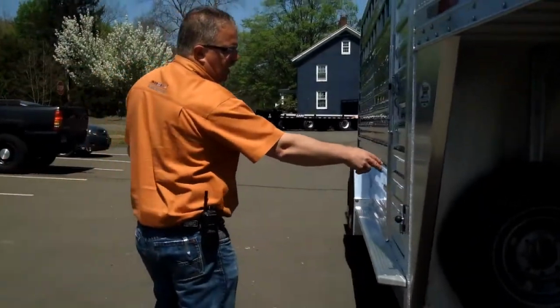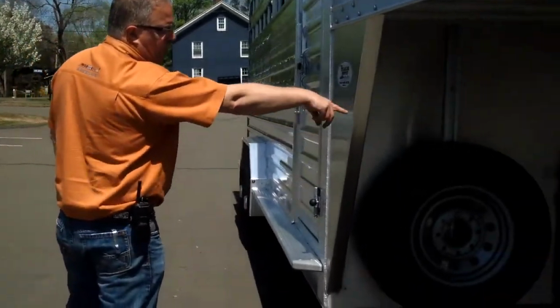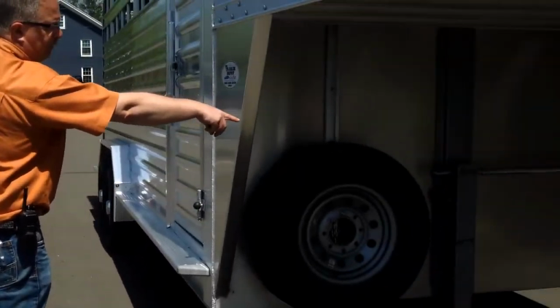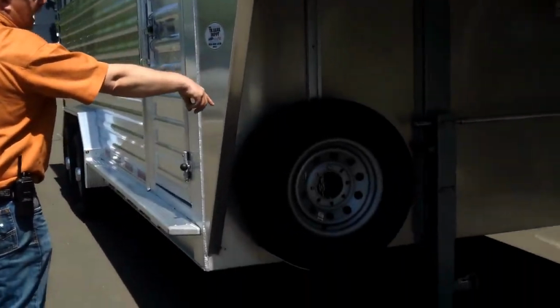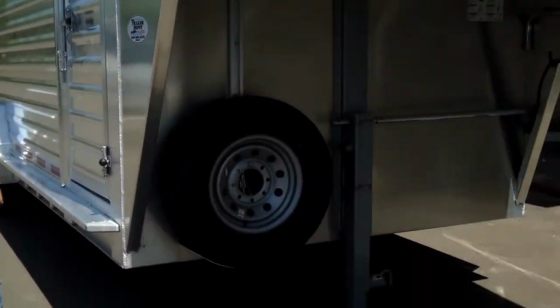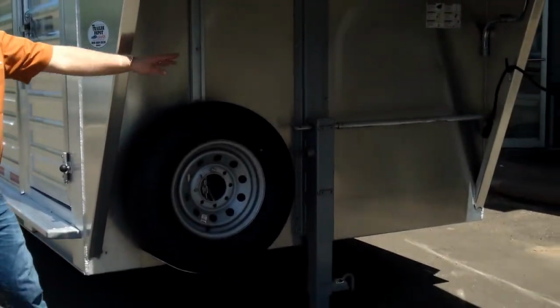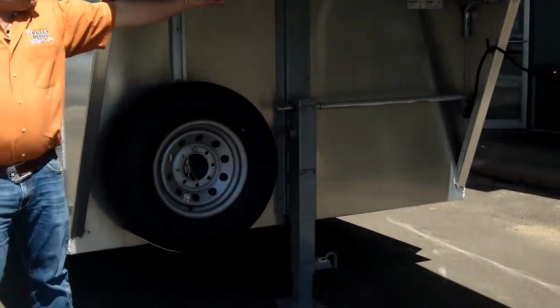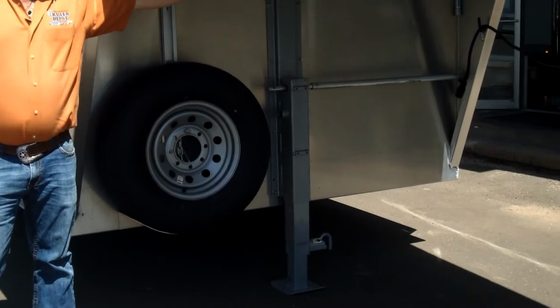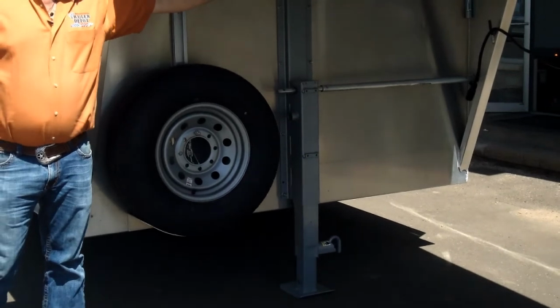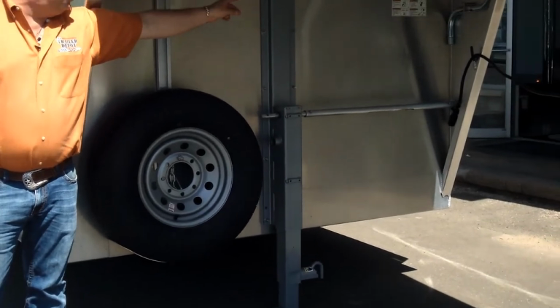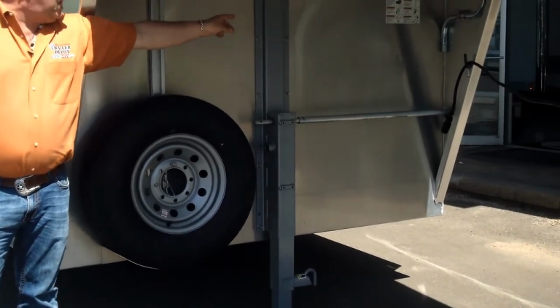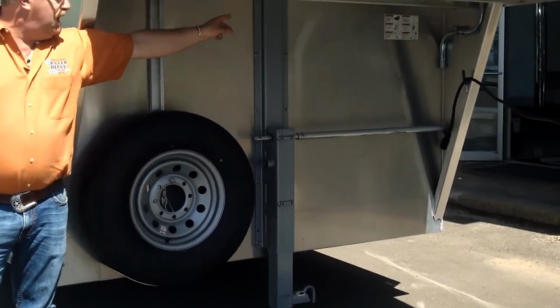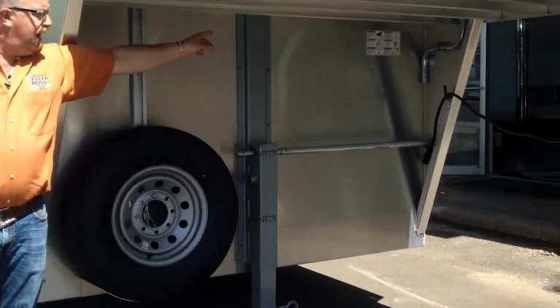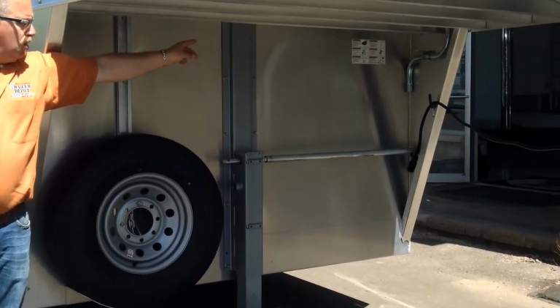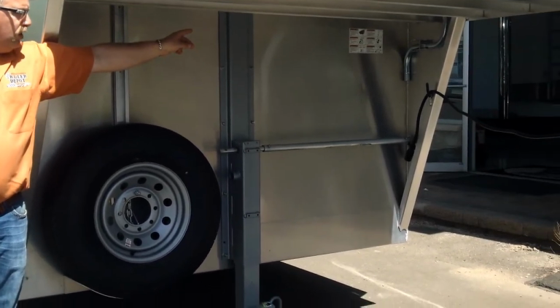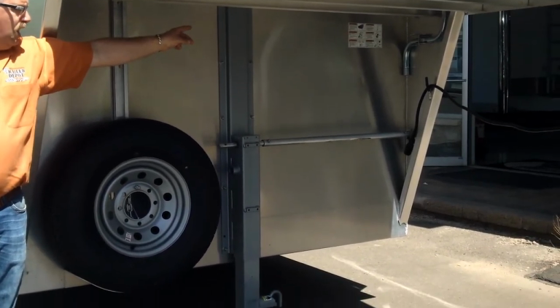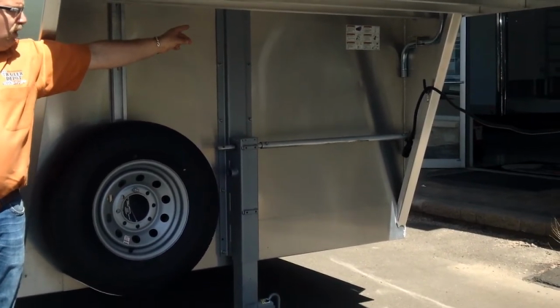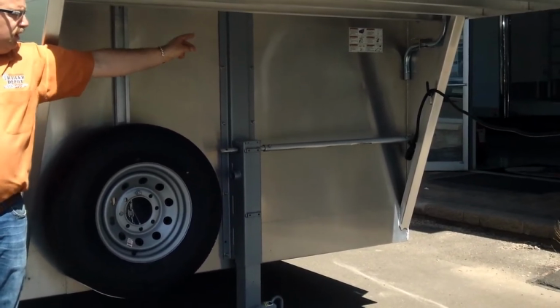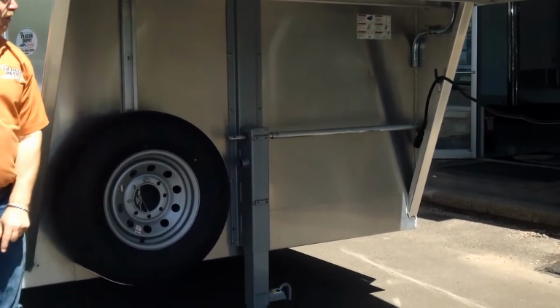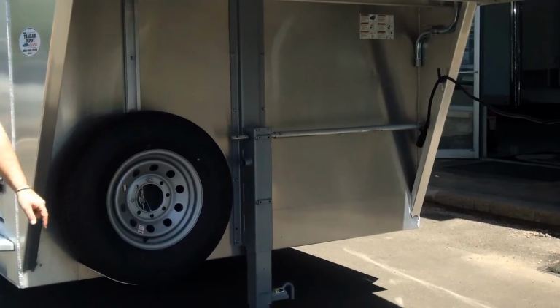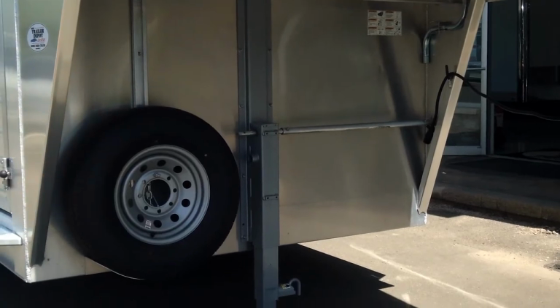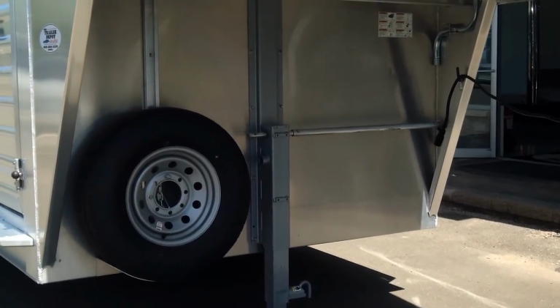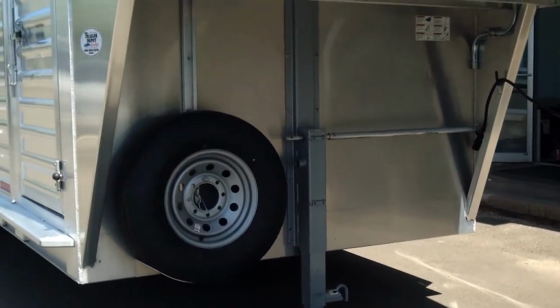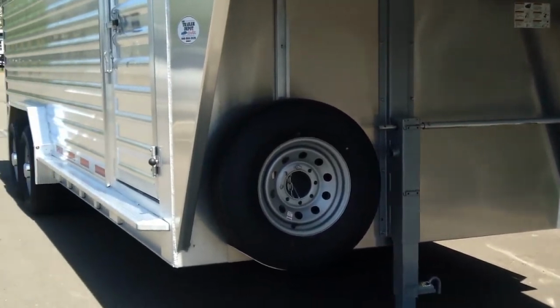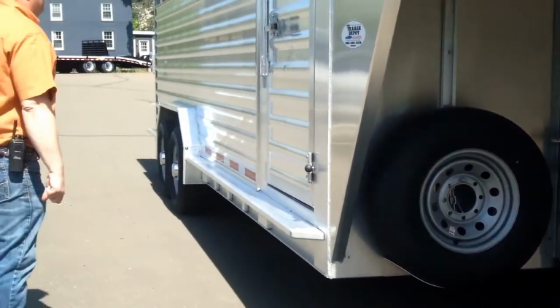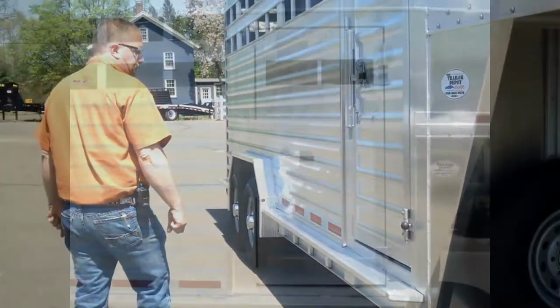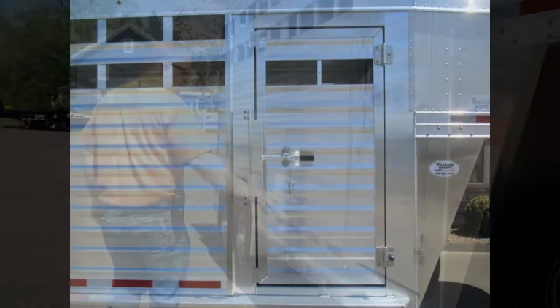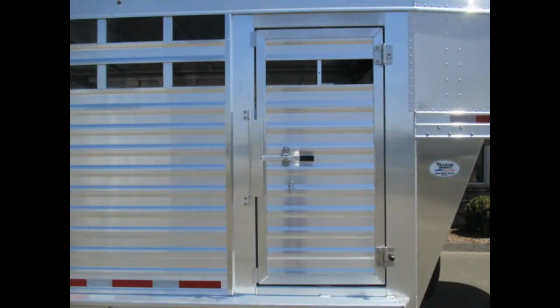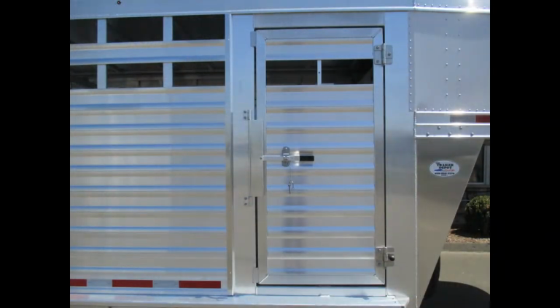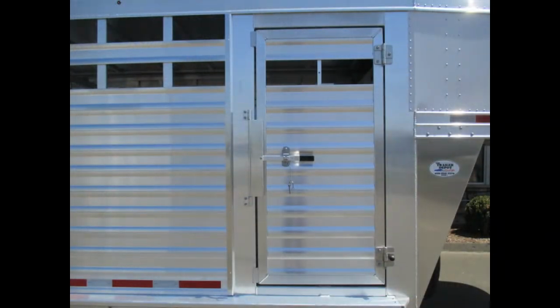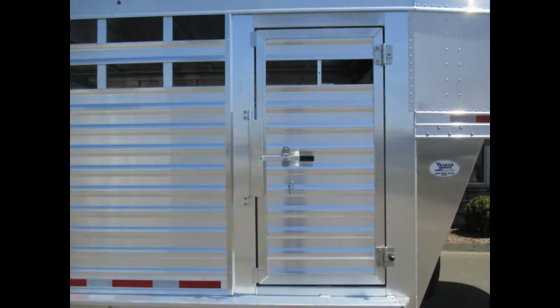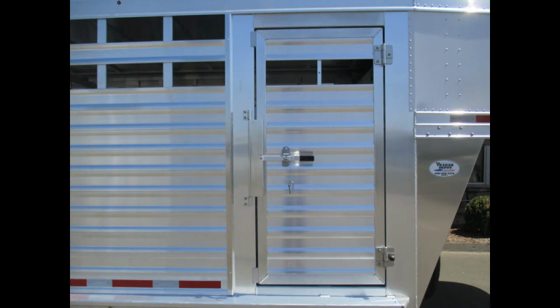Spare tire on the front, drop leg jack. Another neat feature is a removable jack handle that stores up underneath the gooseneck front, out of the way so you don't have to worry about it. There's also an escape door on the side — a 32 inch escape door.